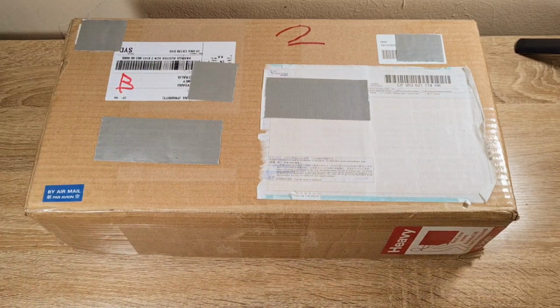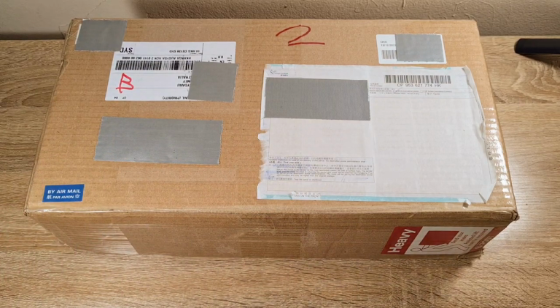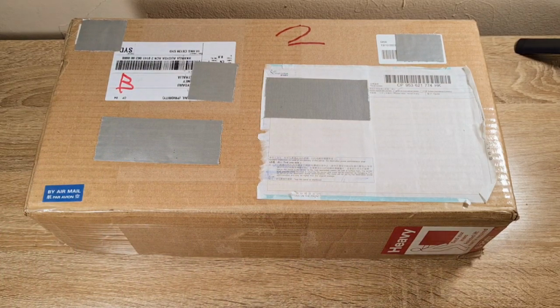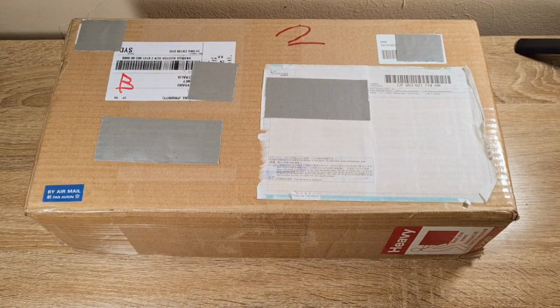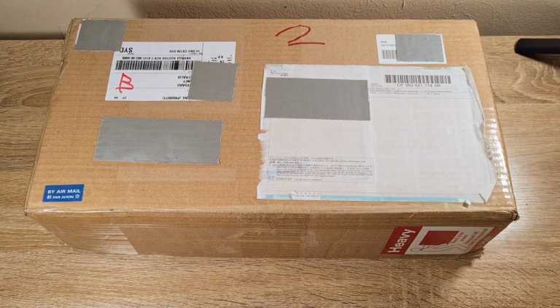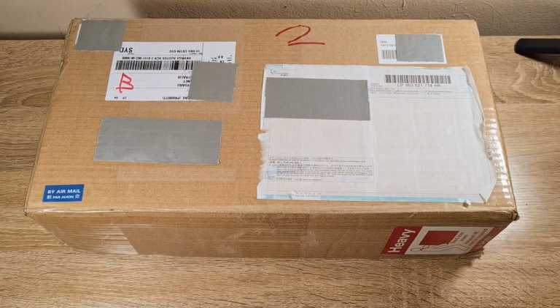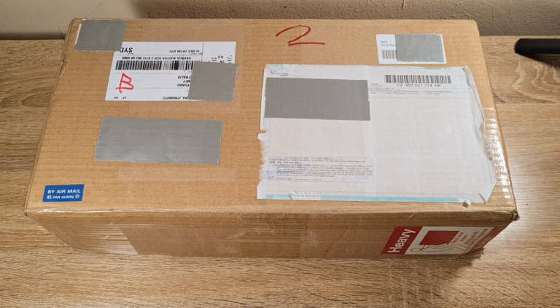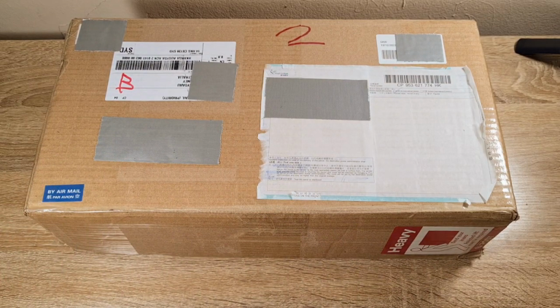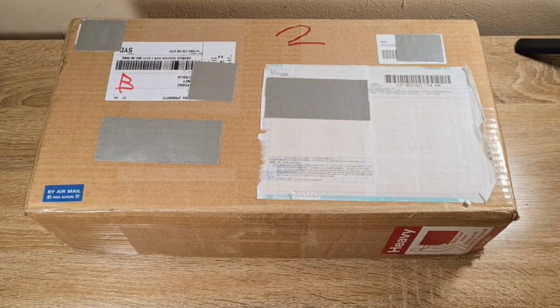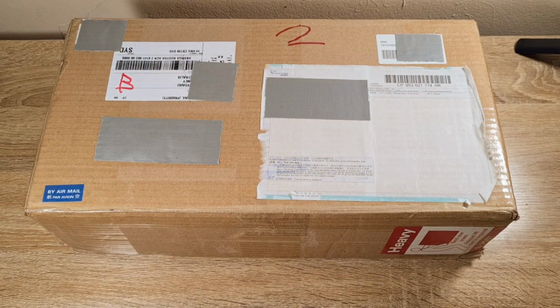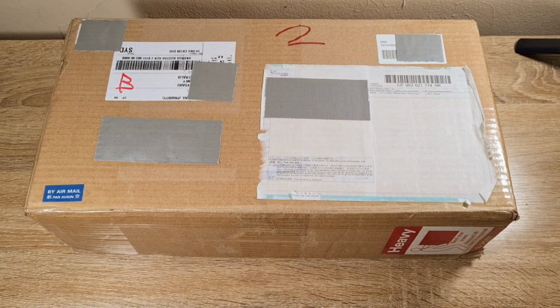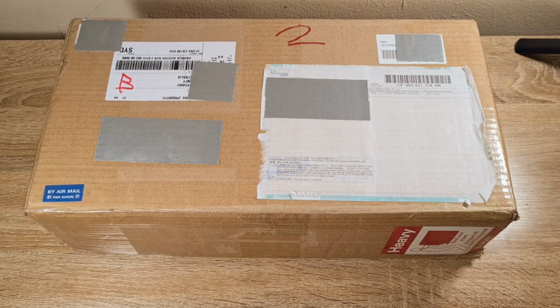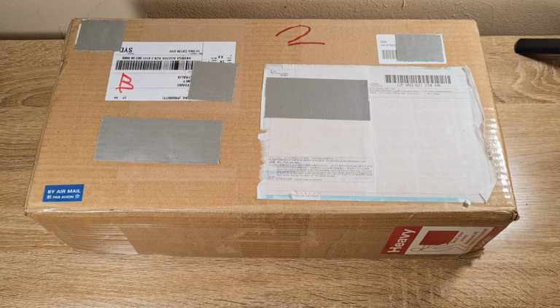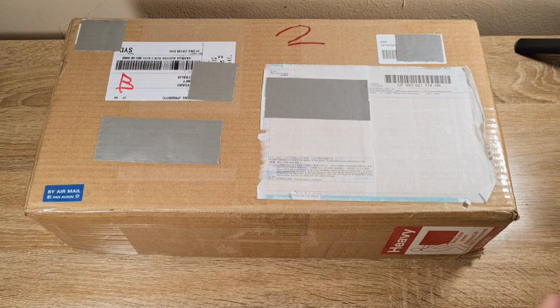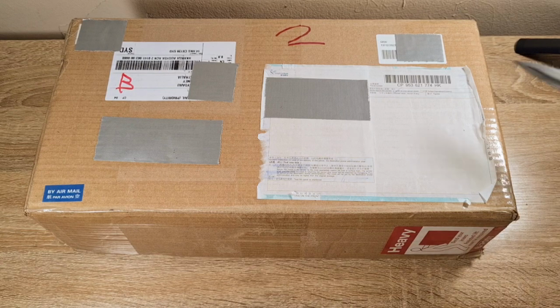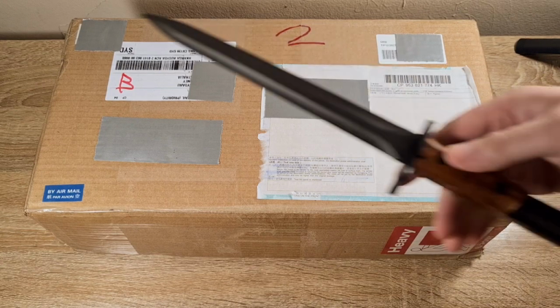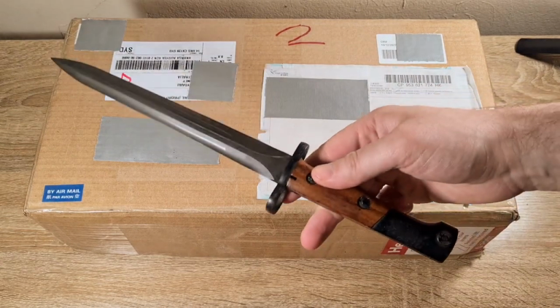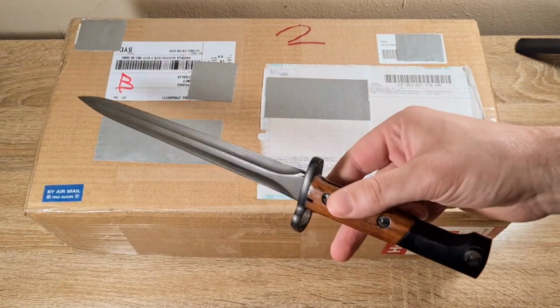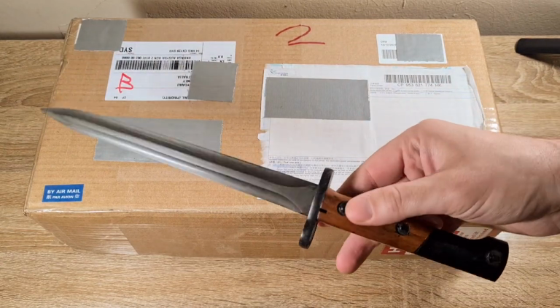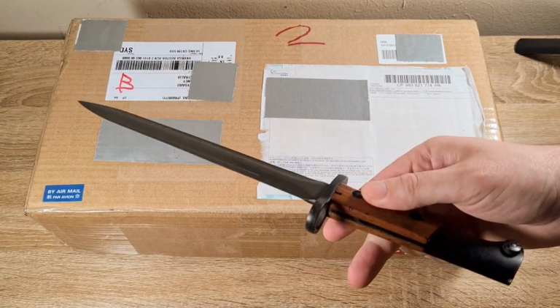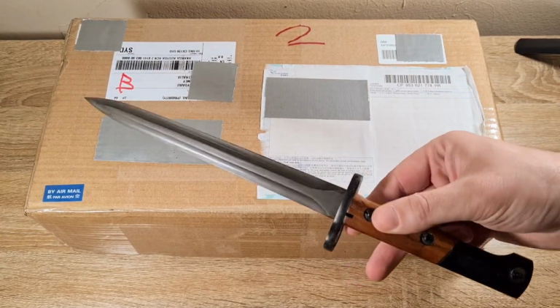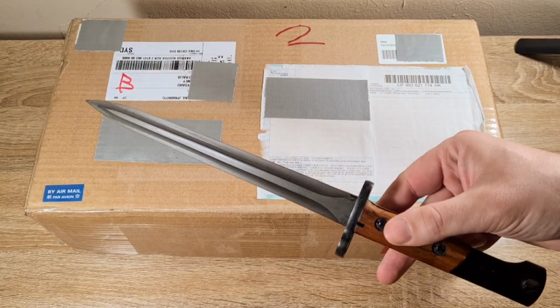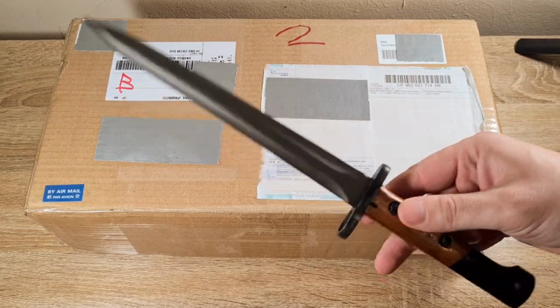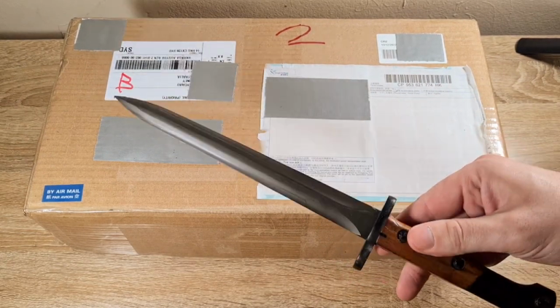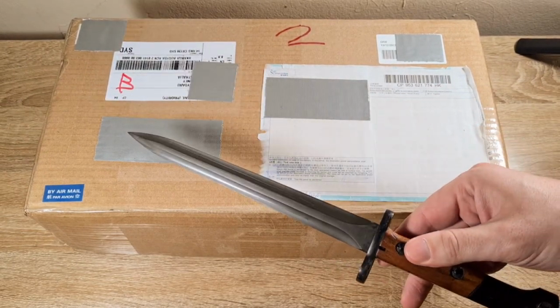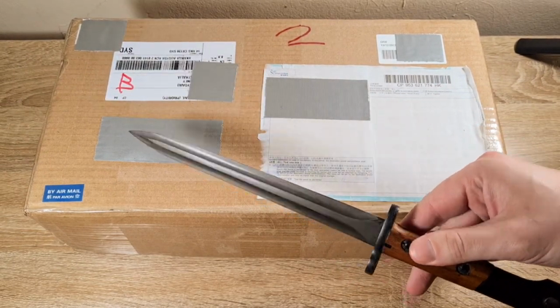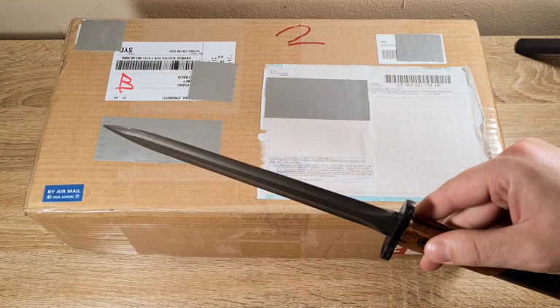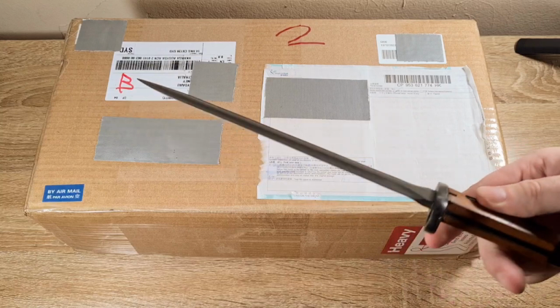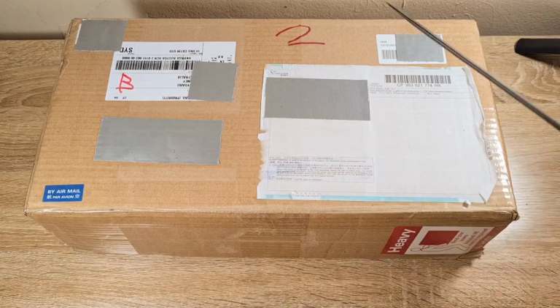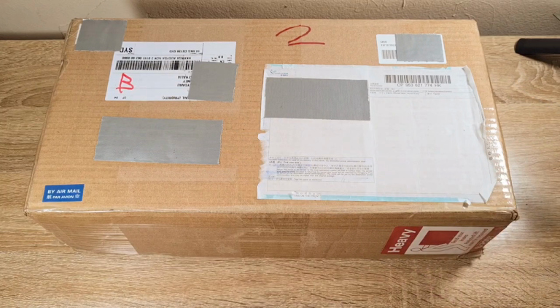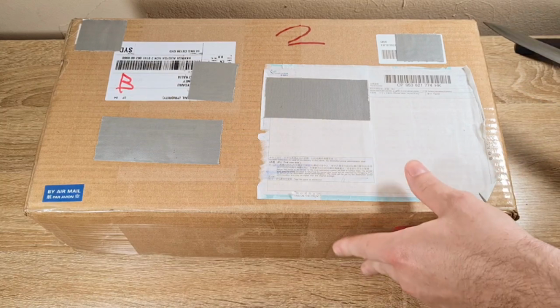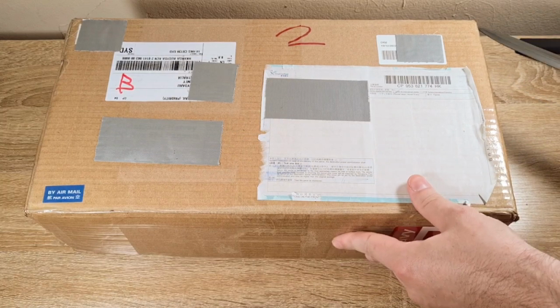Pretty excited about this box, actually. It's come from Hong Kong. I'll use my FN49 bayonet to cut it open — these things are nasty sharp if you can get one.